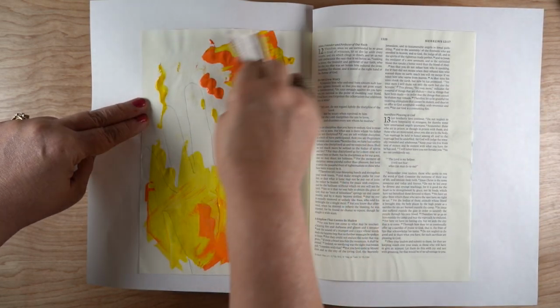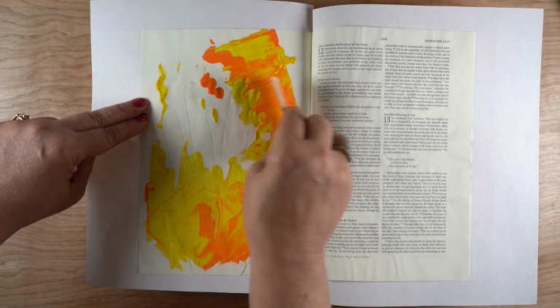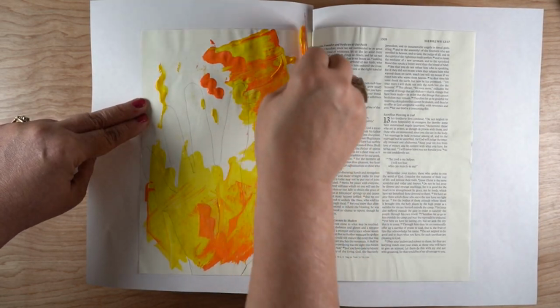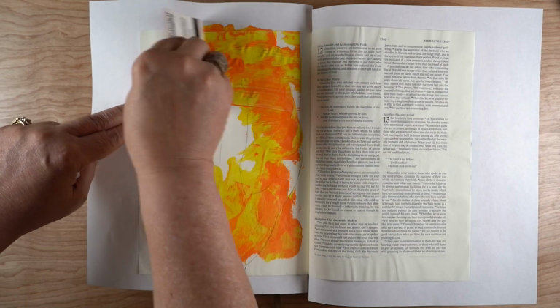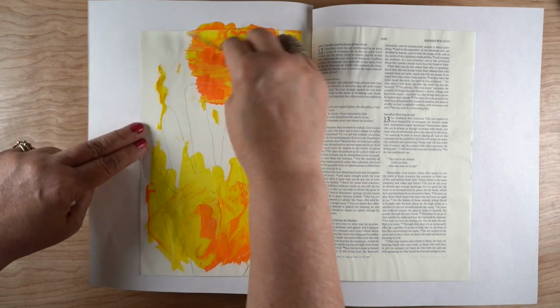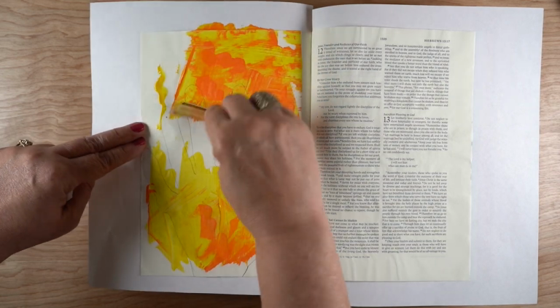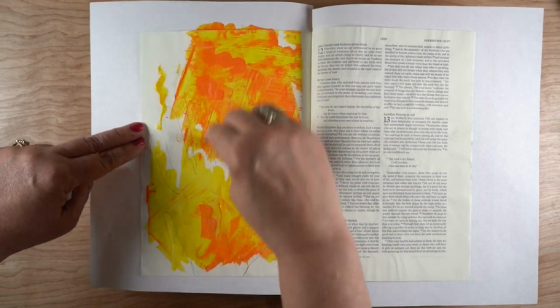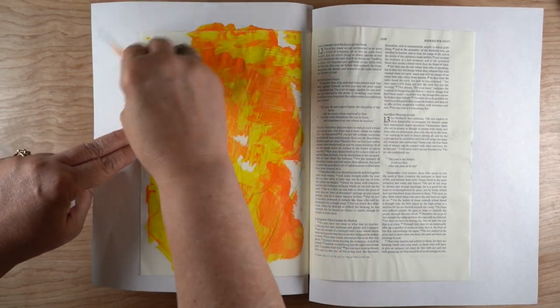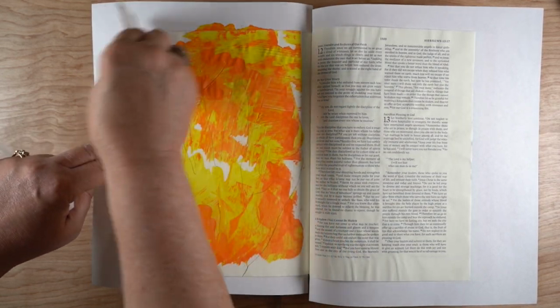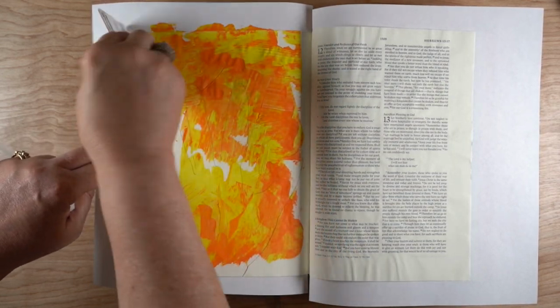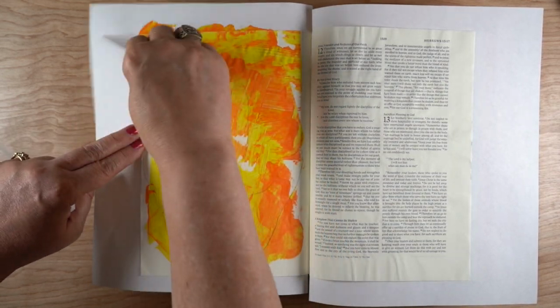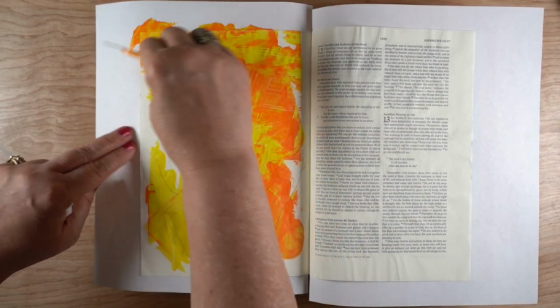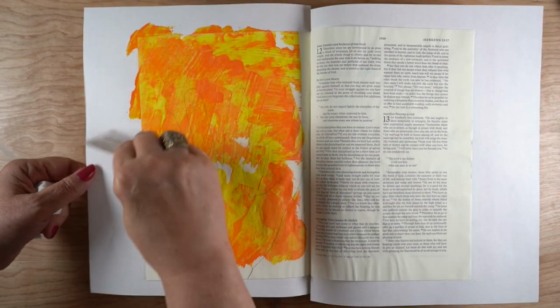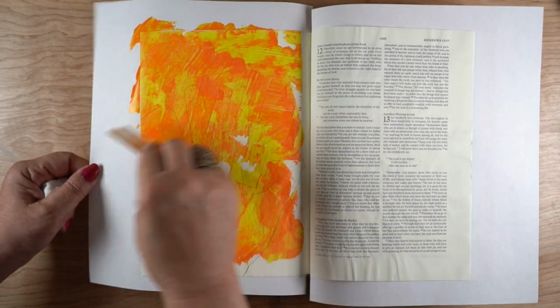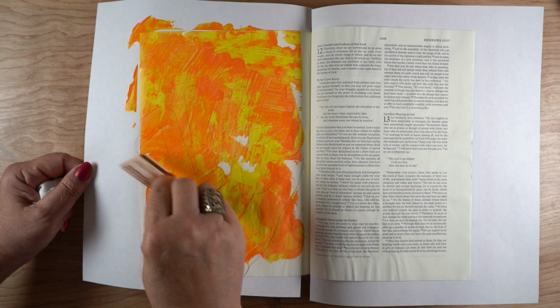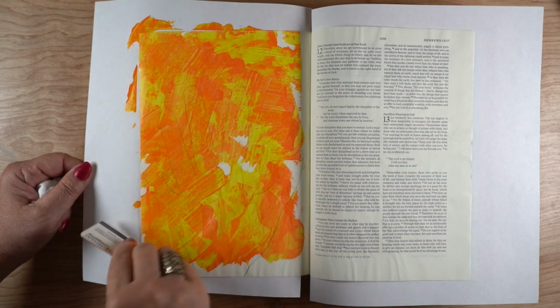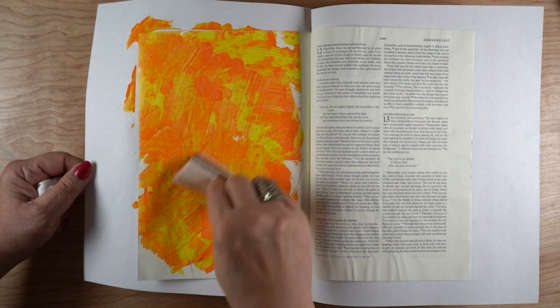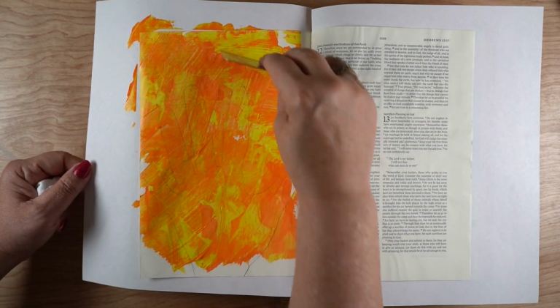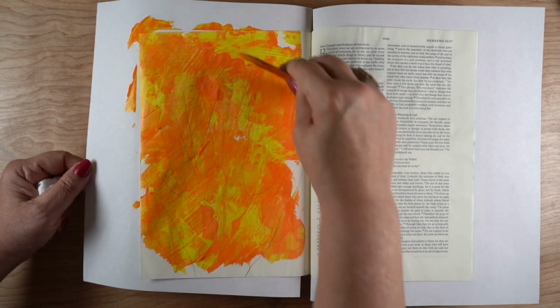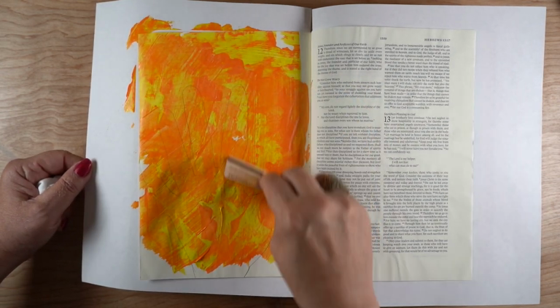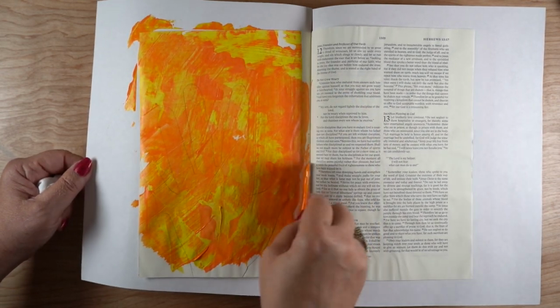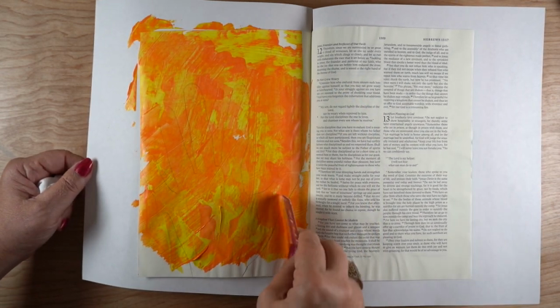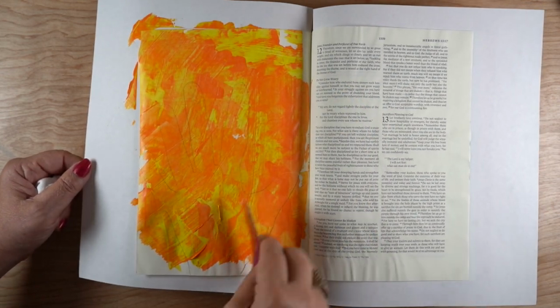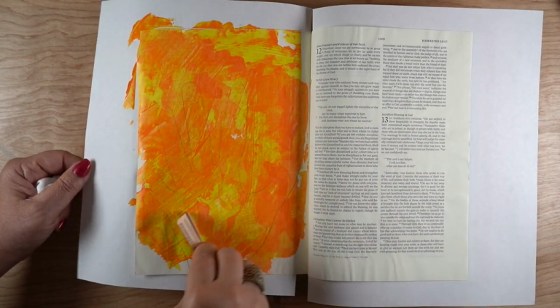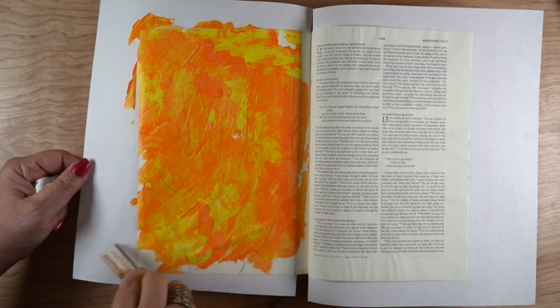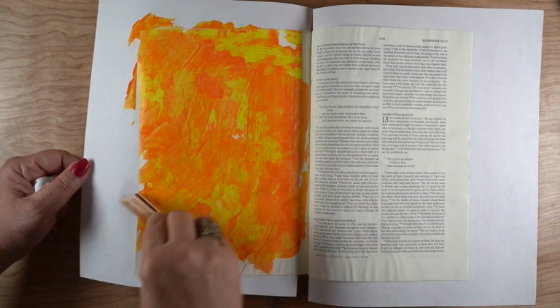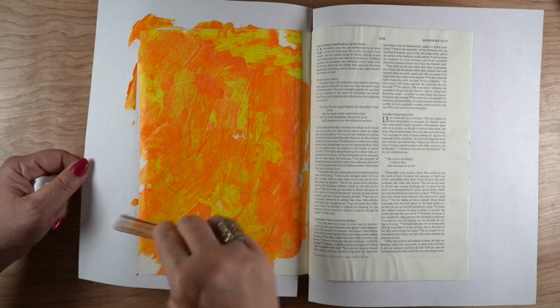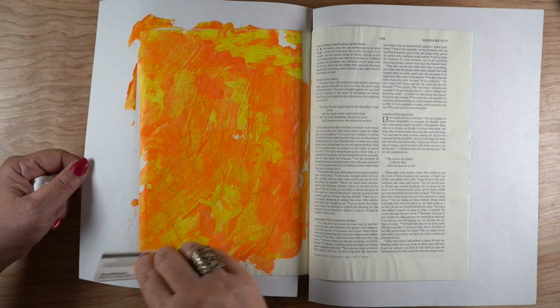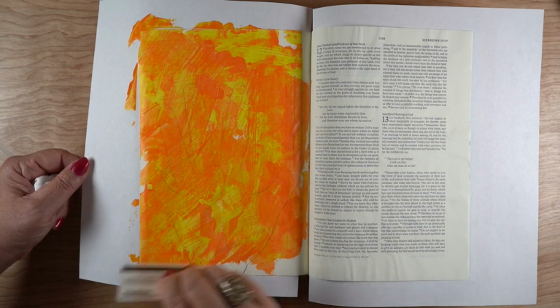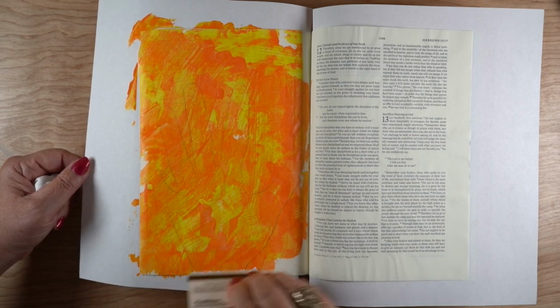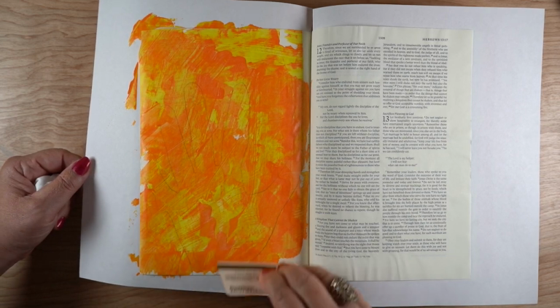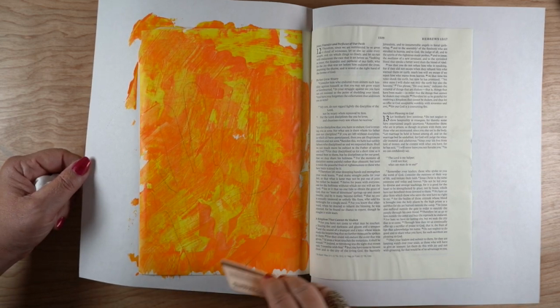A page that's just full of praise and worship. To me, yellow and orange are just the colors of praise and worship because they're my favorite colors — just something bright and happy and thankful.